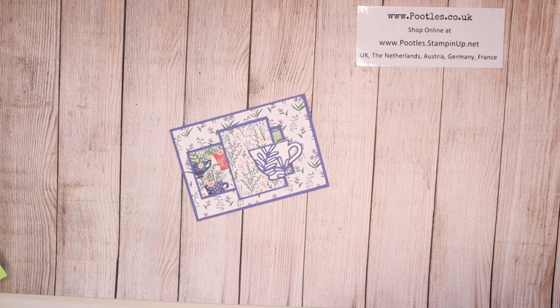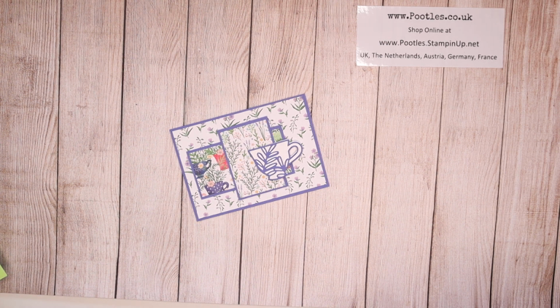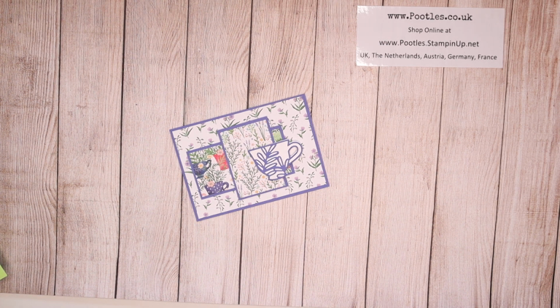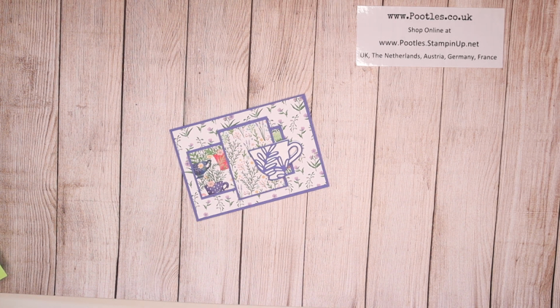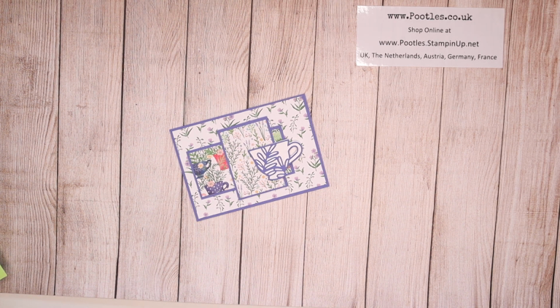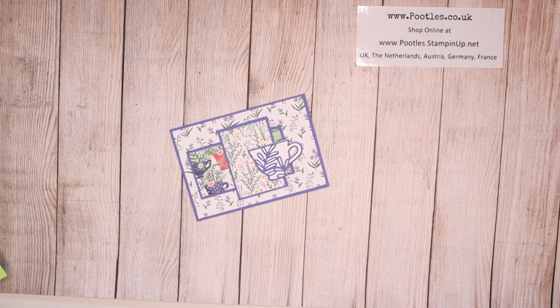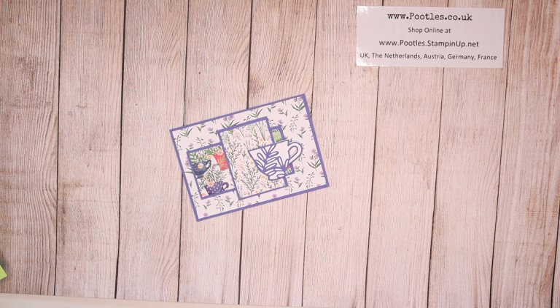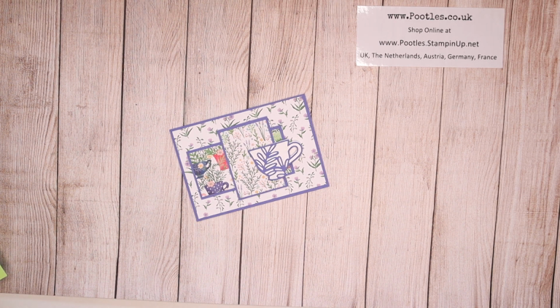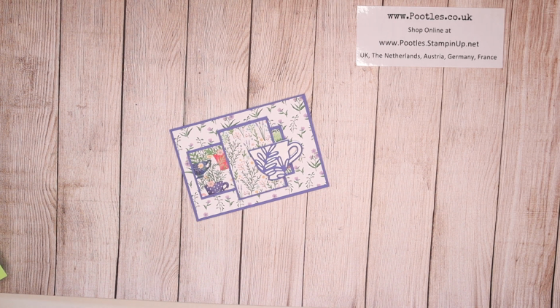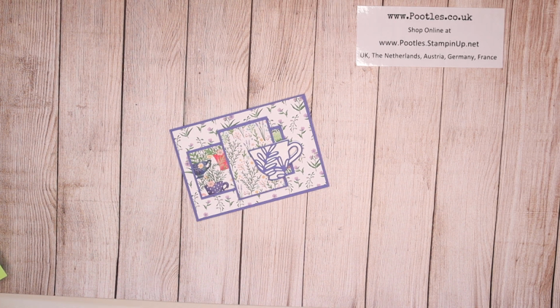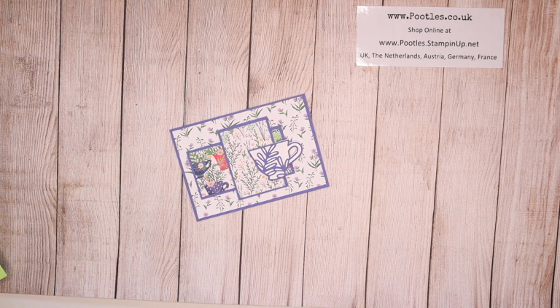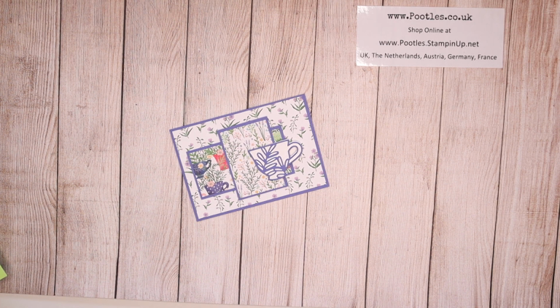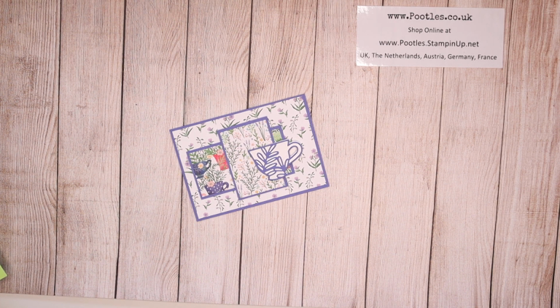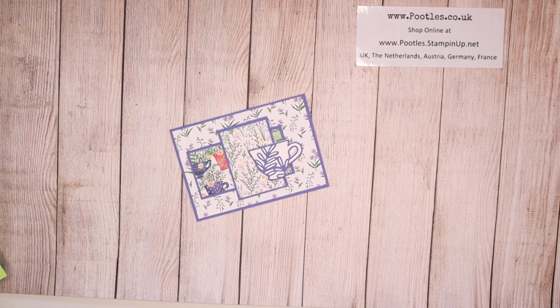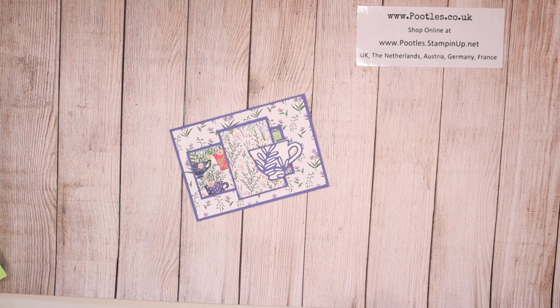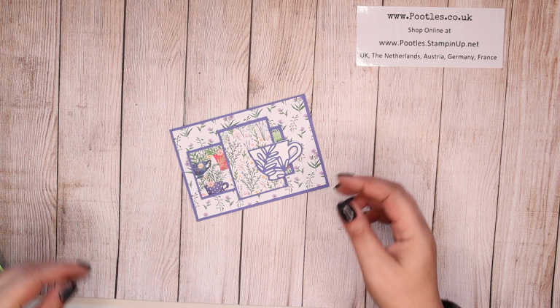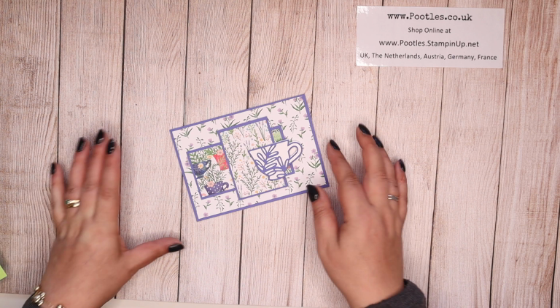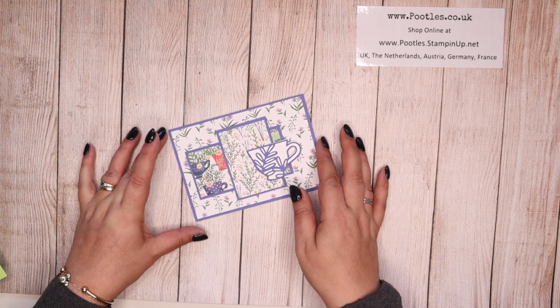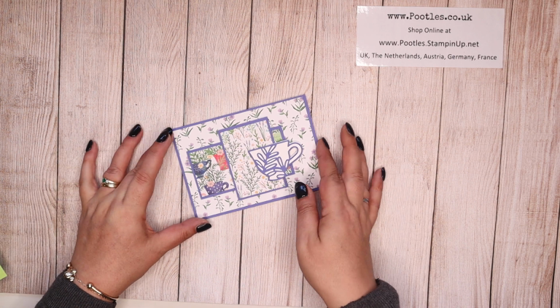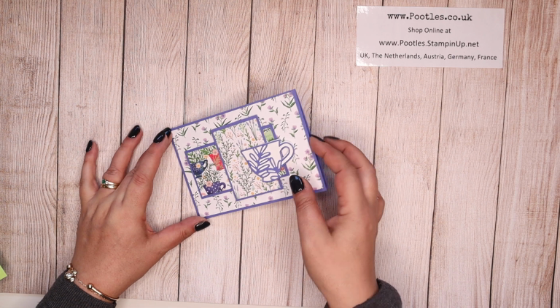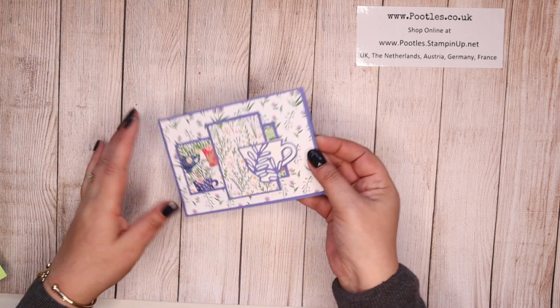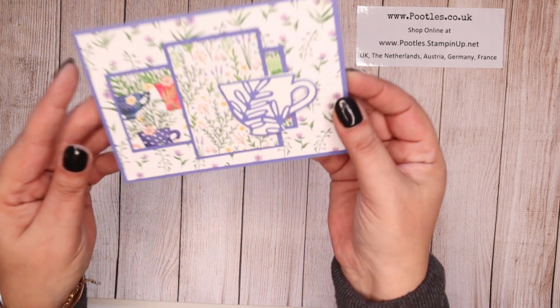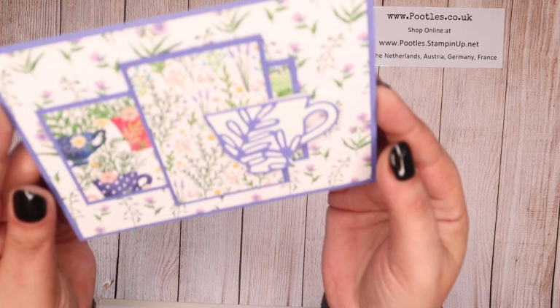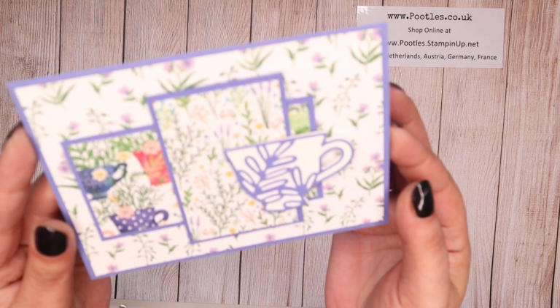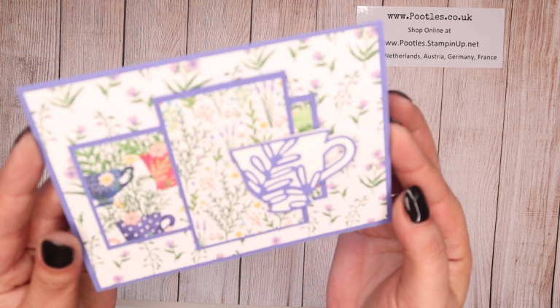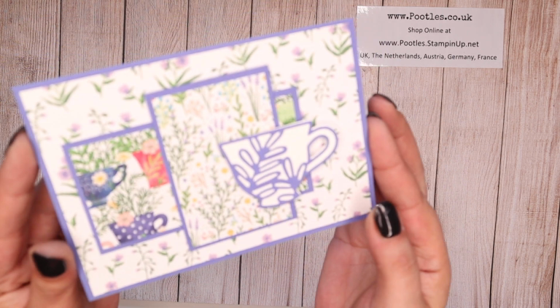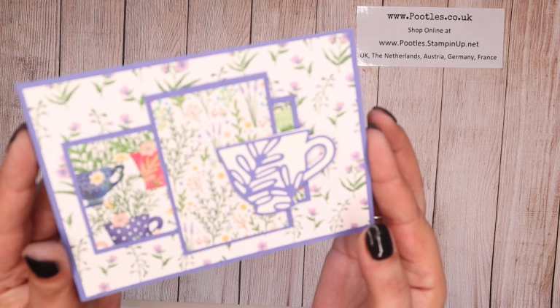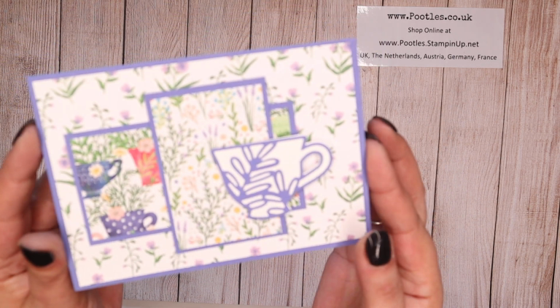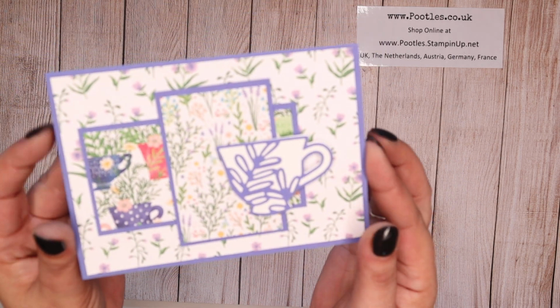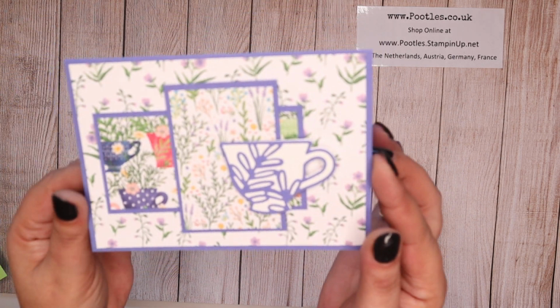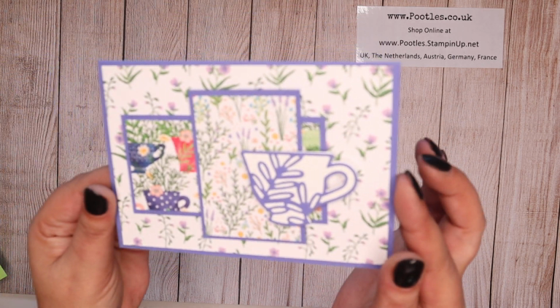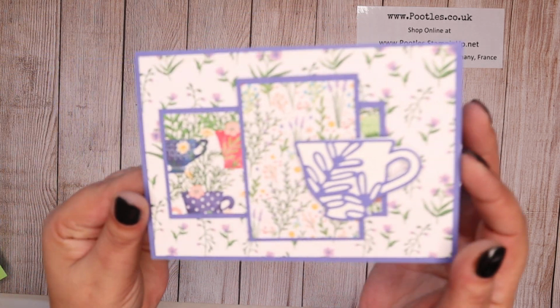Hi there, it's Sam from poodles.co.uk. Thank you very much for joining me today. Today's project is this one — it's a card, it's a Tea Boutique card.